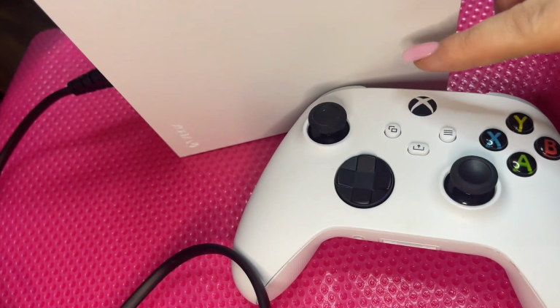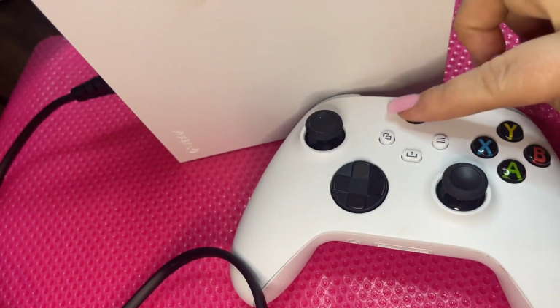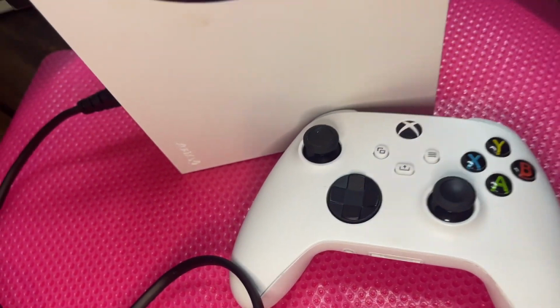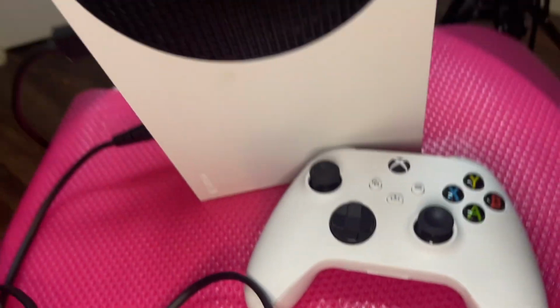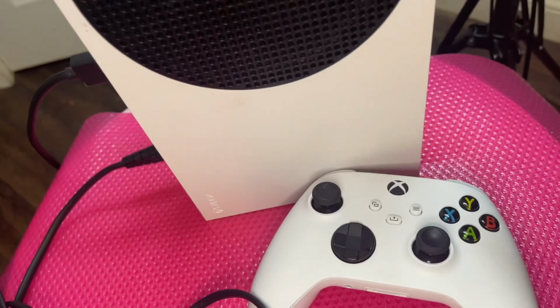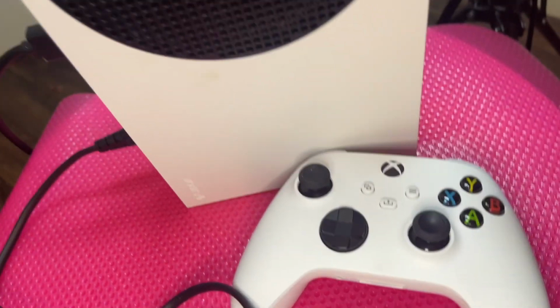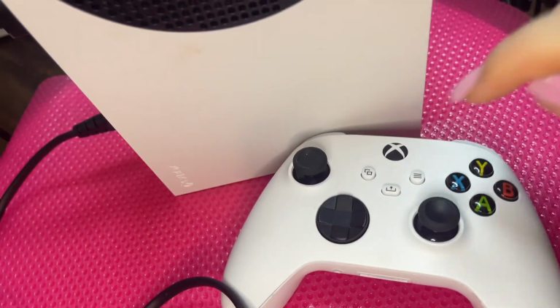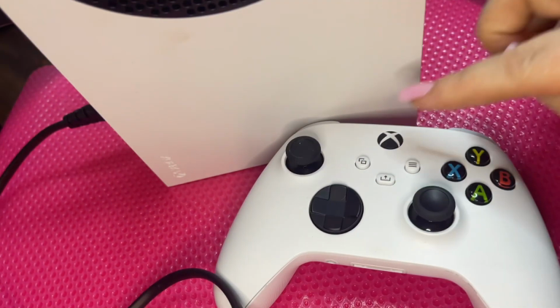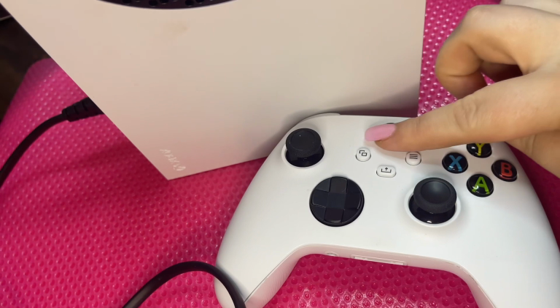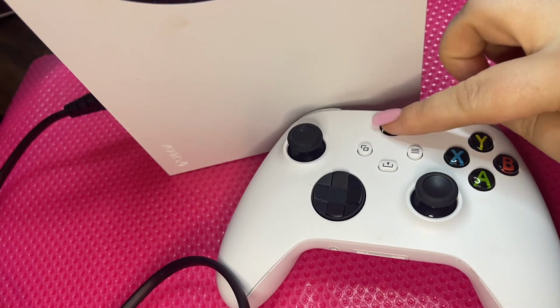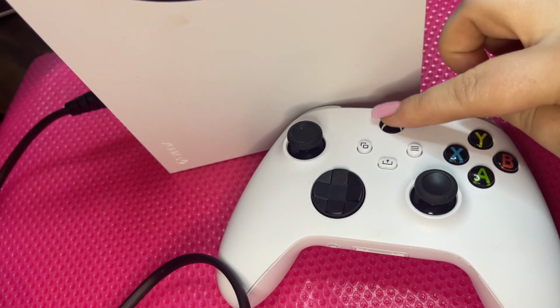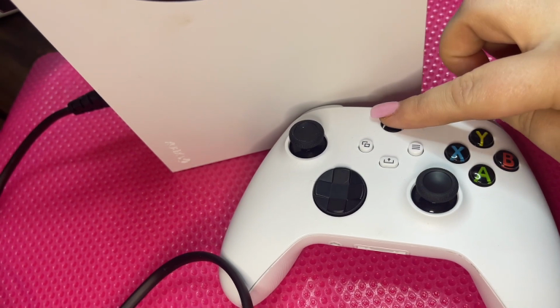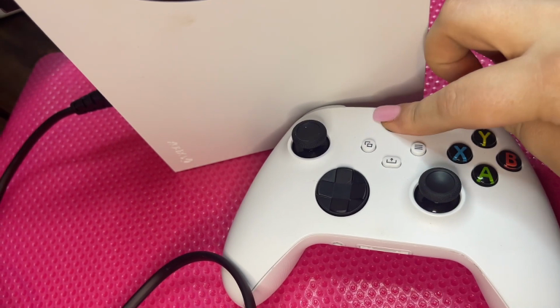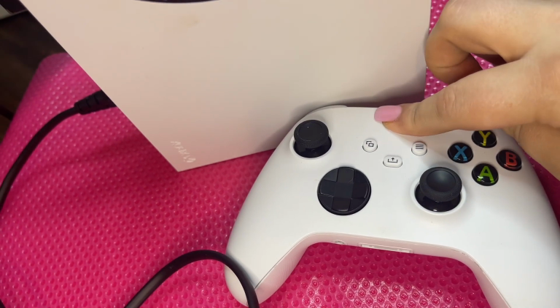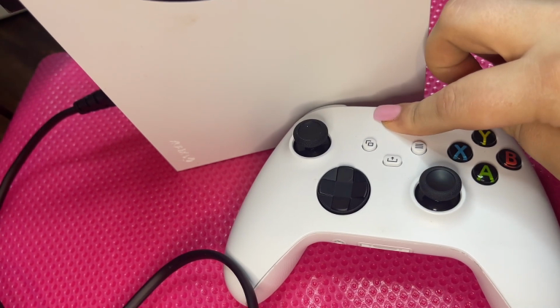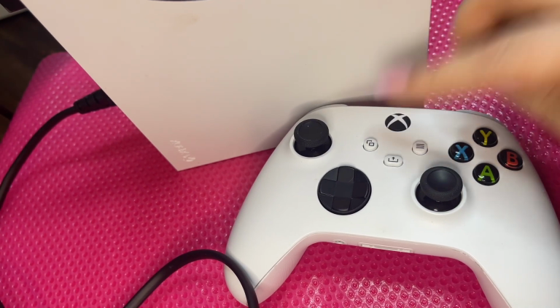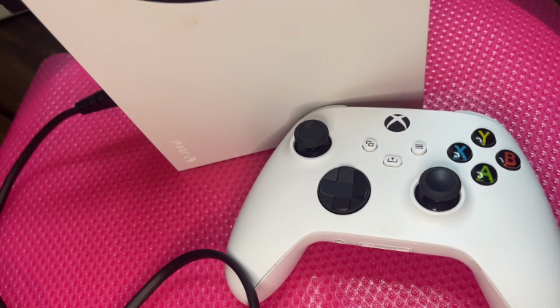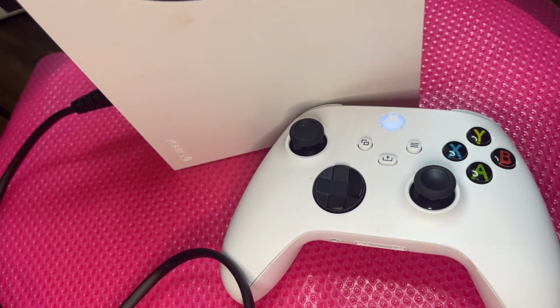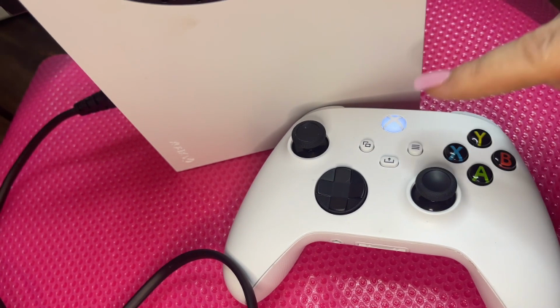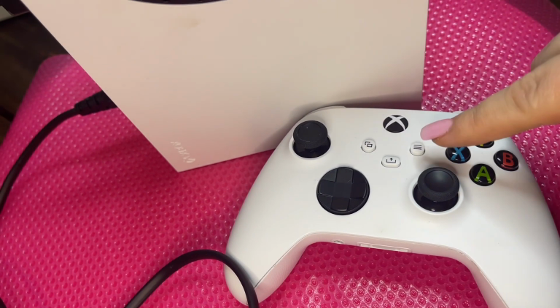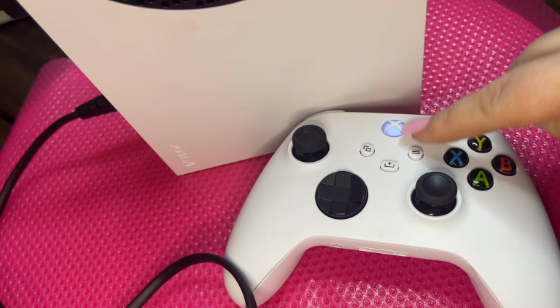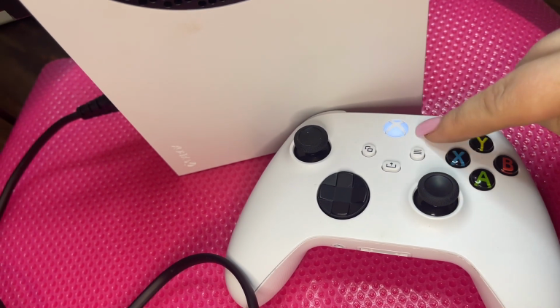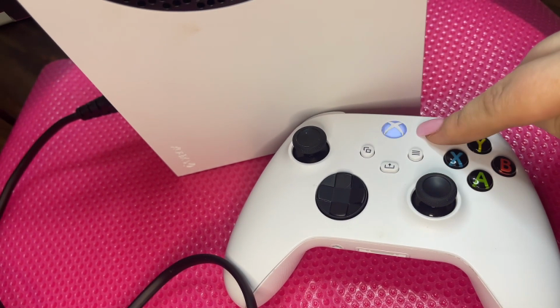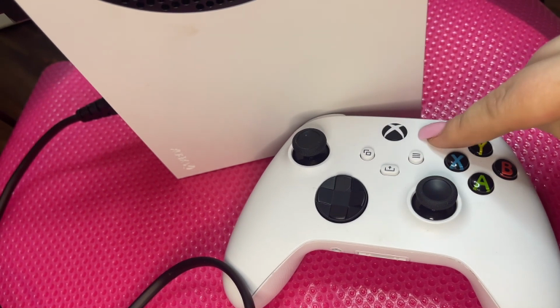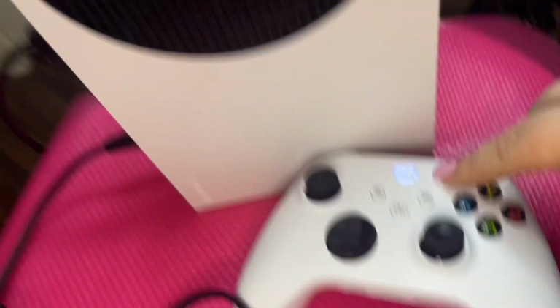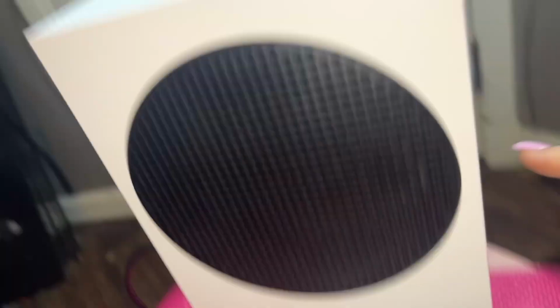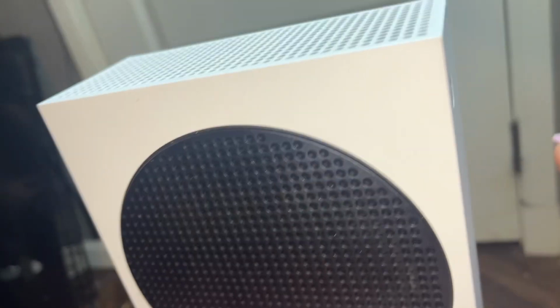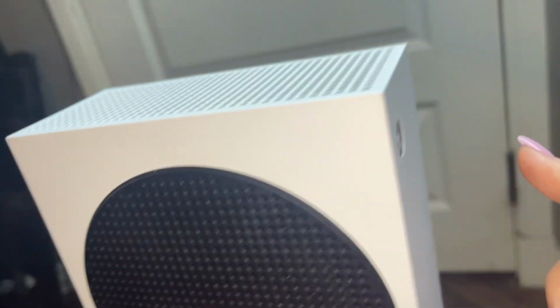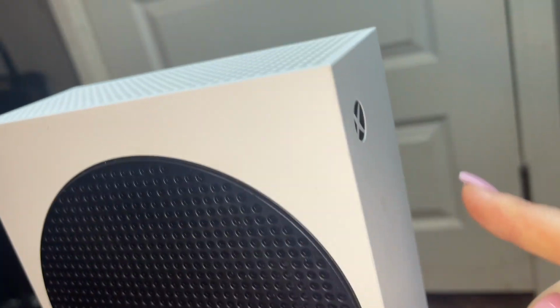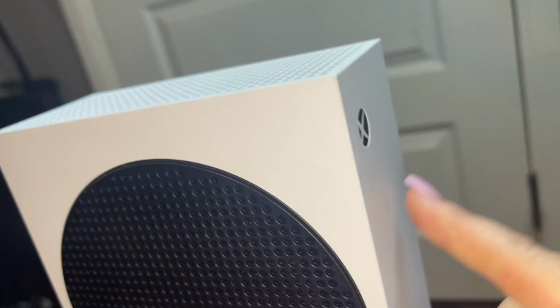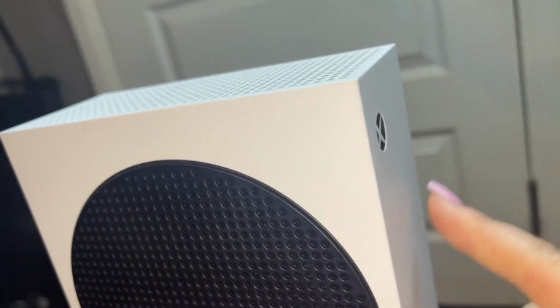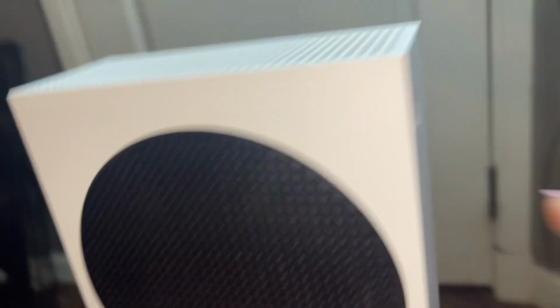Once we plug this console in, I will show you how to switch this on. You're going to have to just switch this on, hold it down, and this will start to pair once this console has been plugged in.